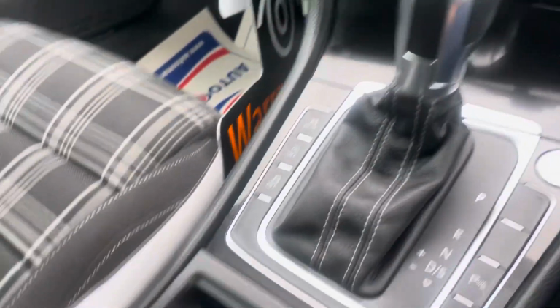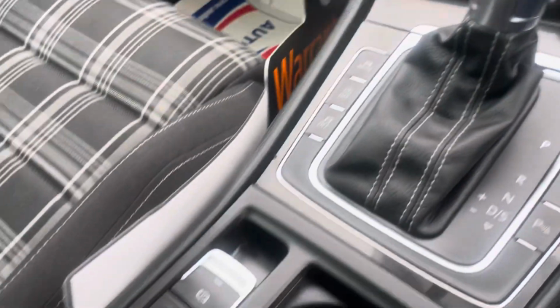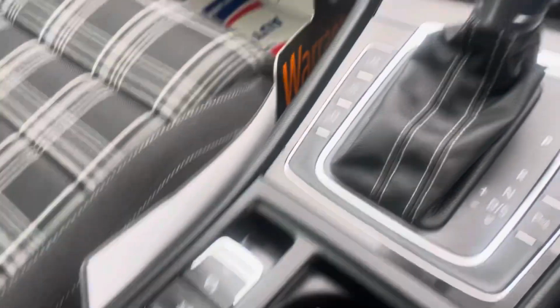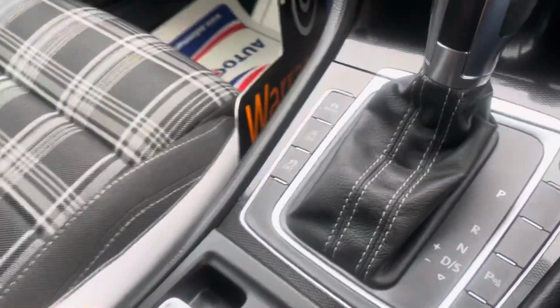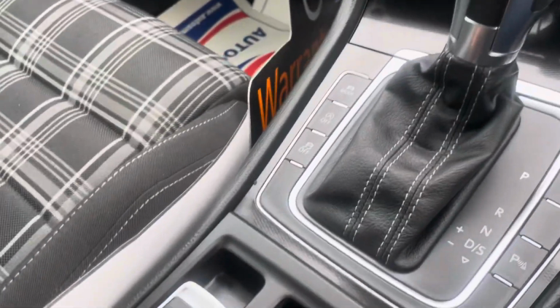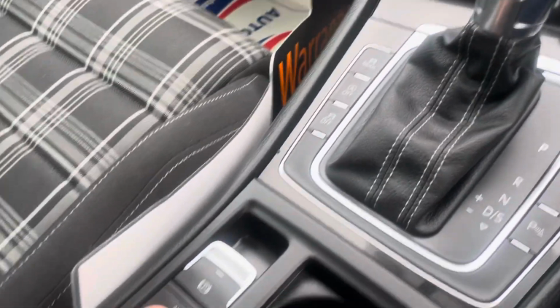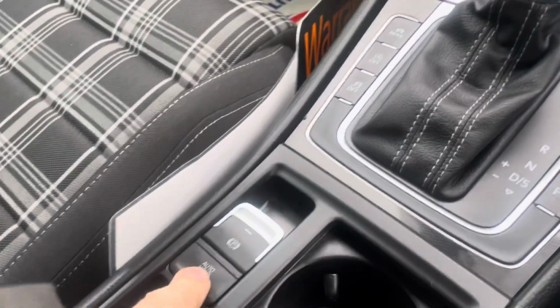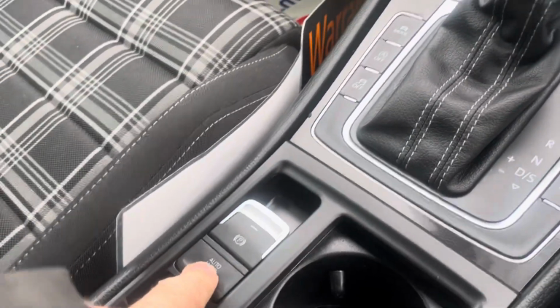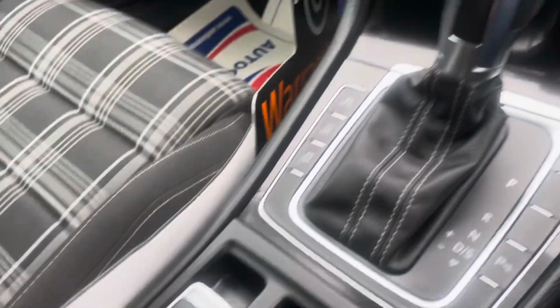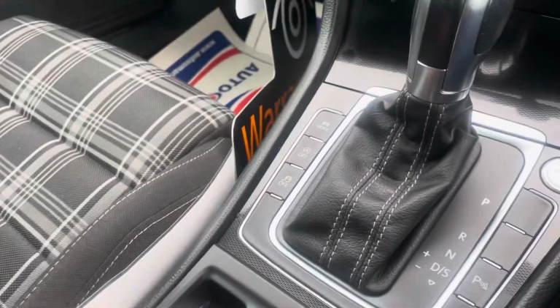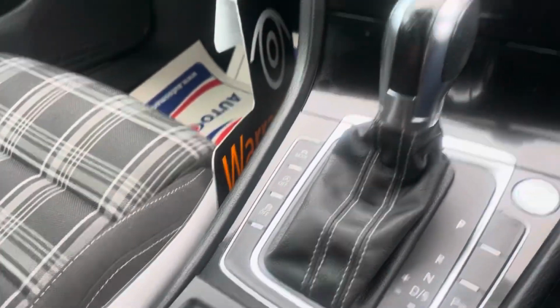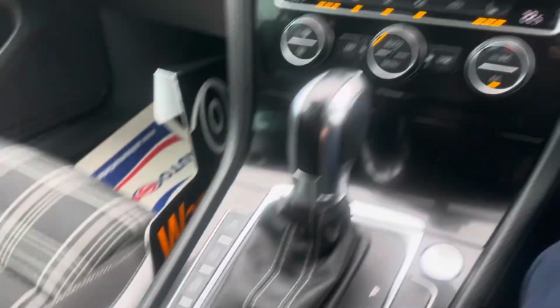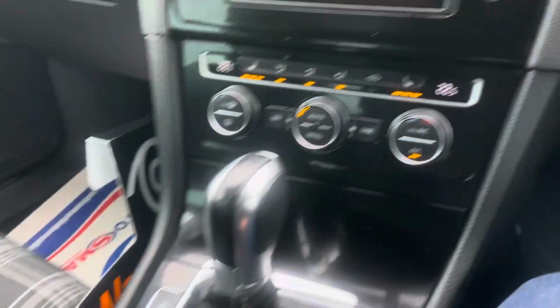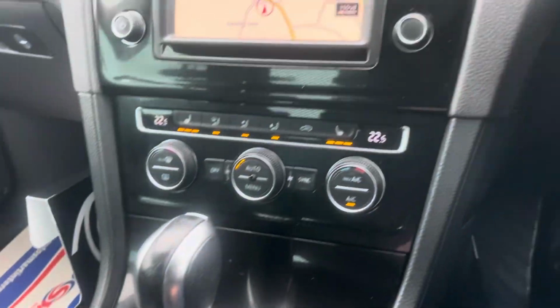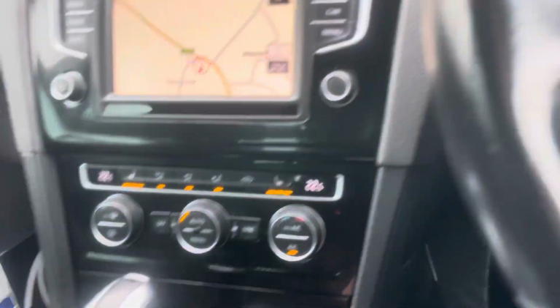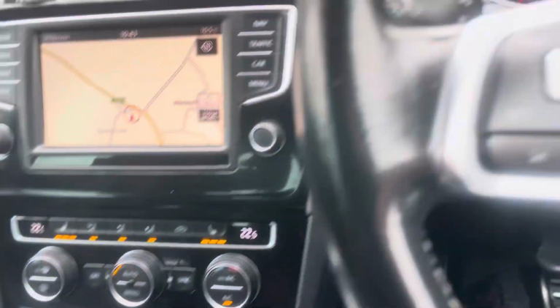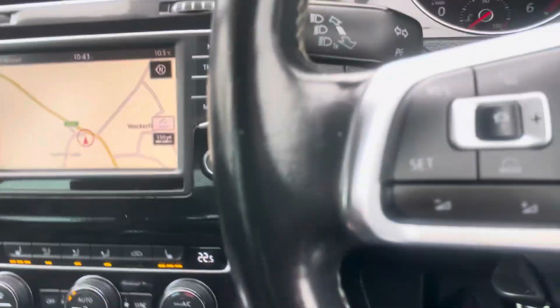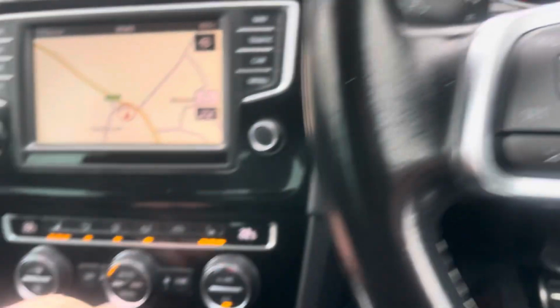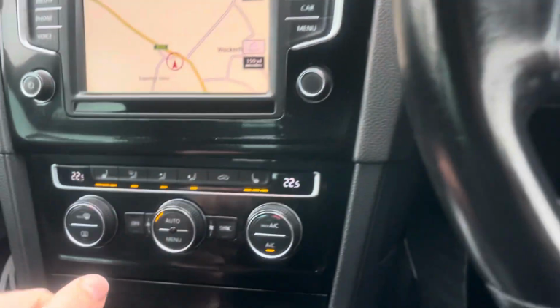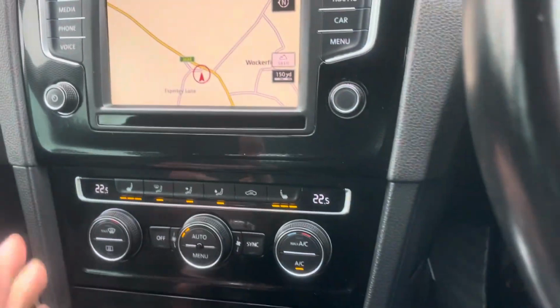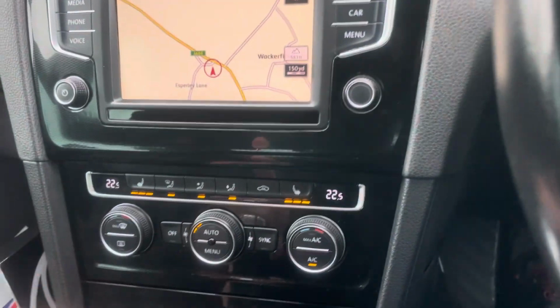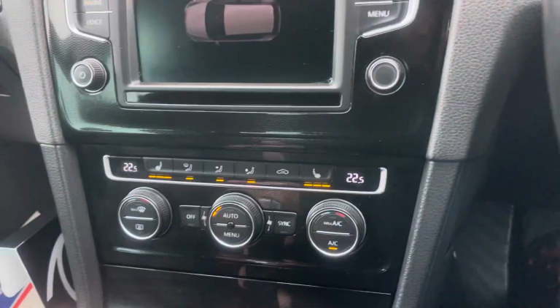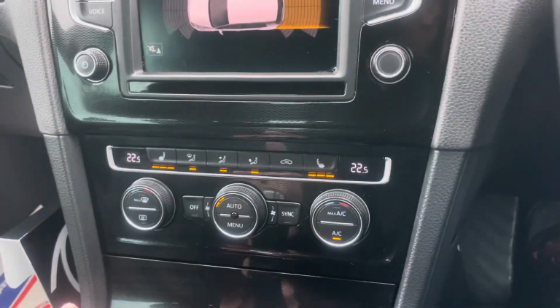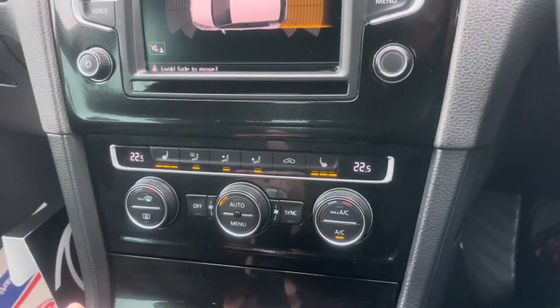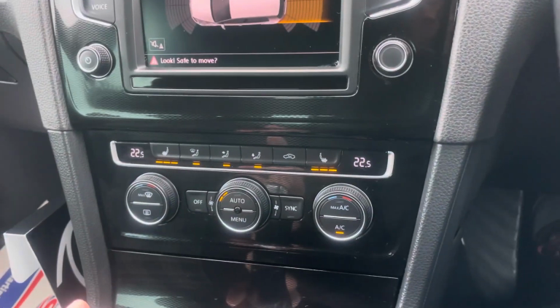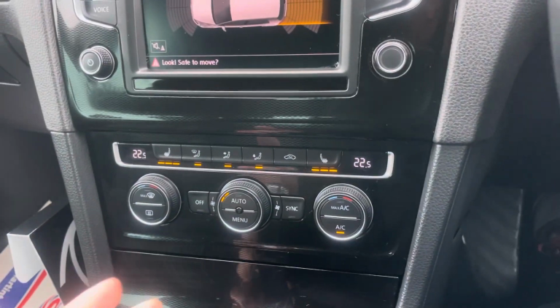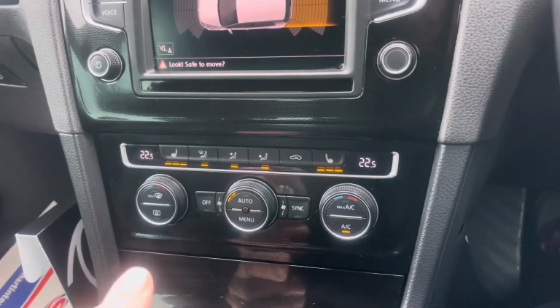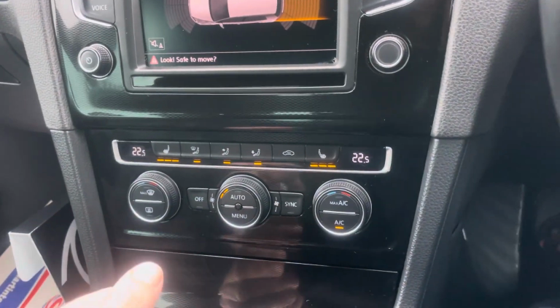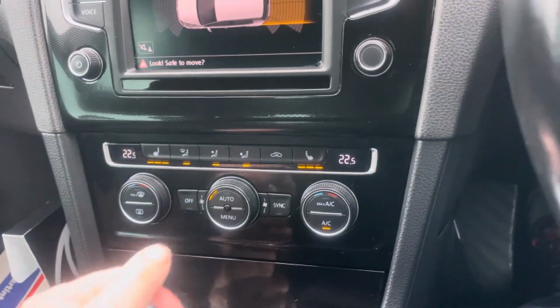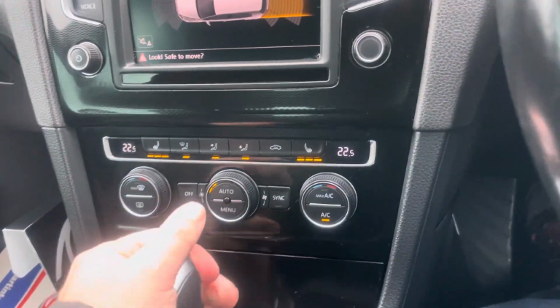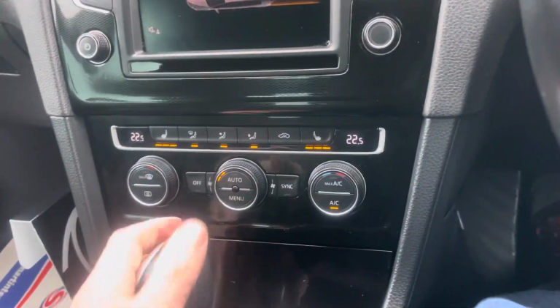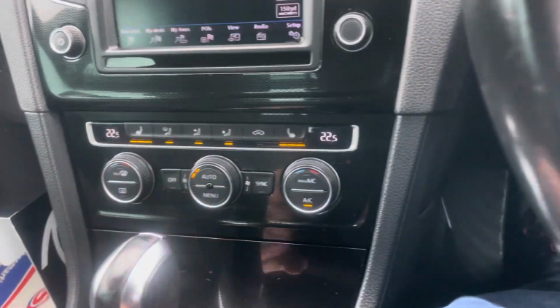Auto hold, which is very handy. And parking sensors front and rear by the looks of it — yes, Park Pilot.